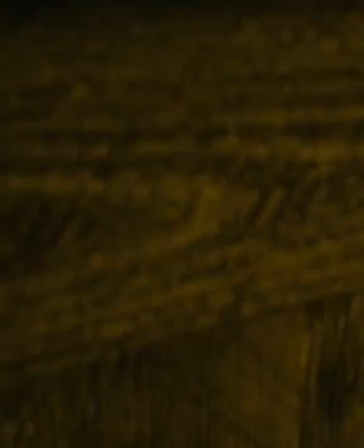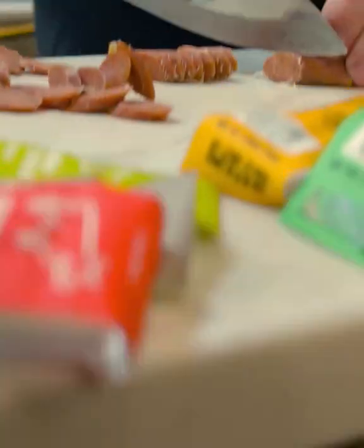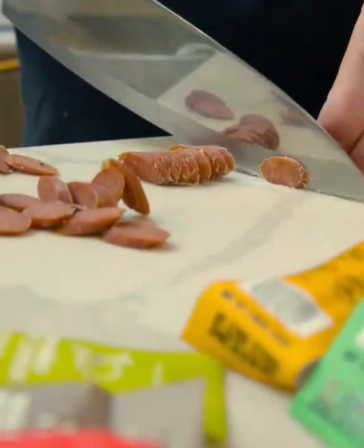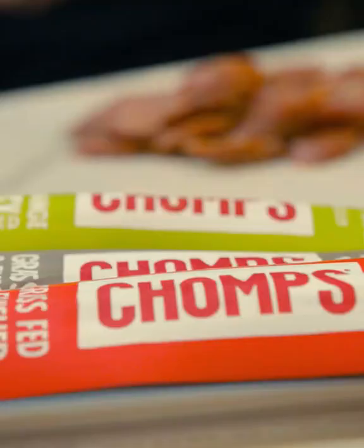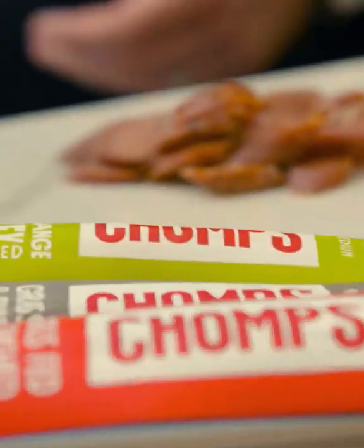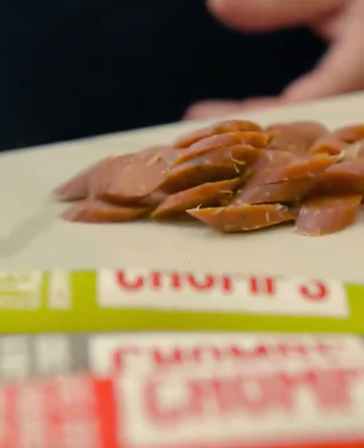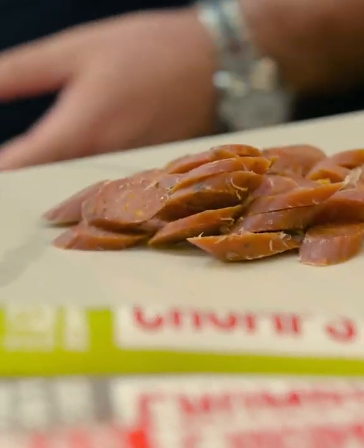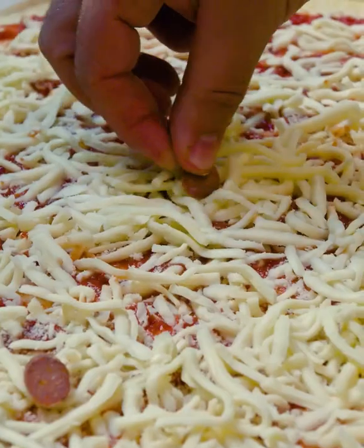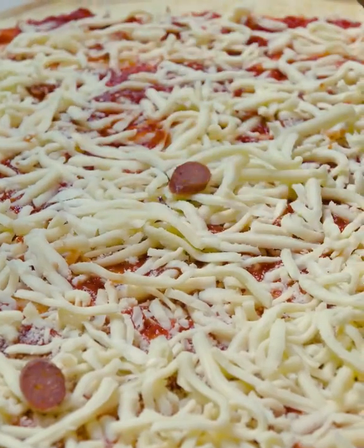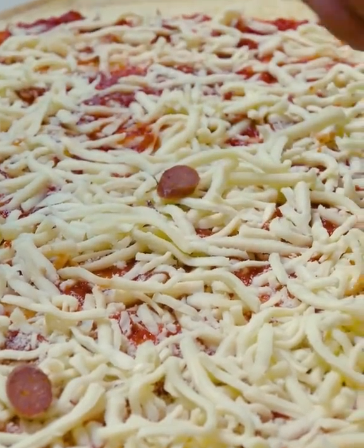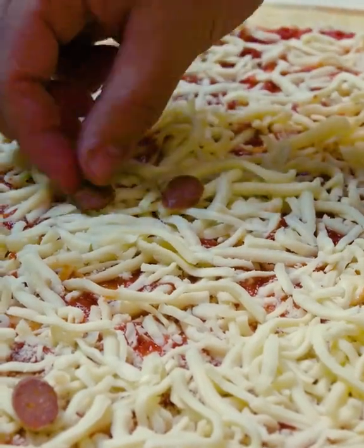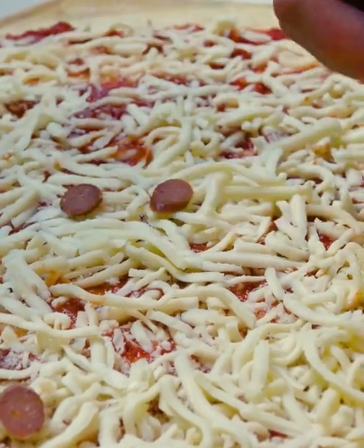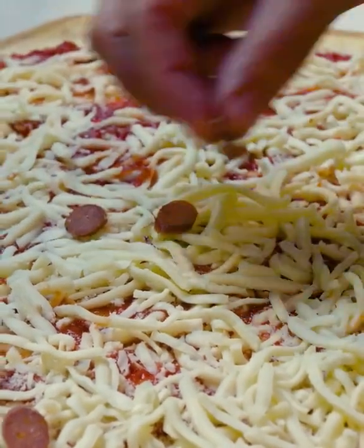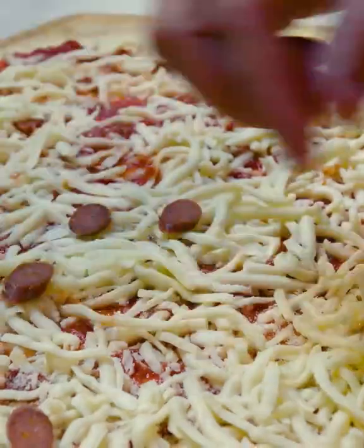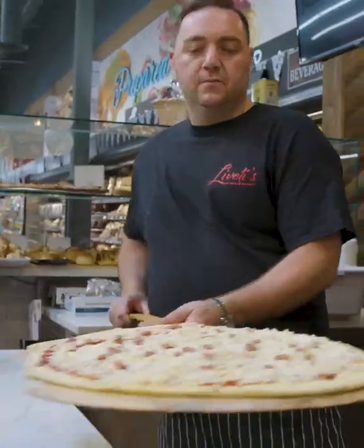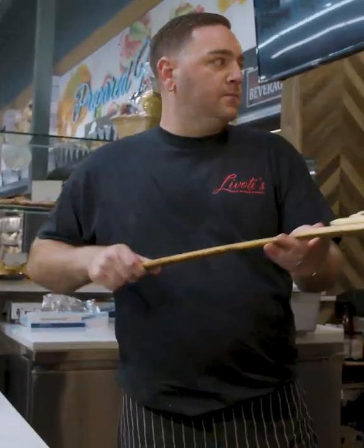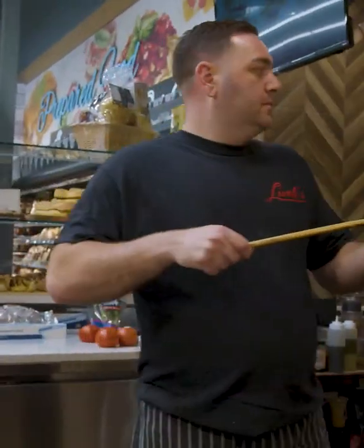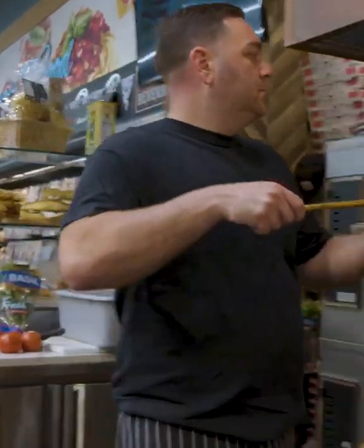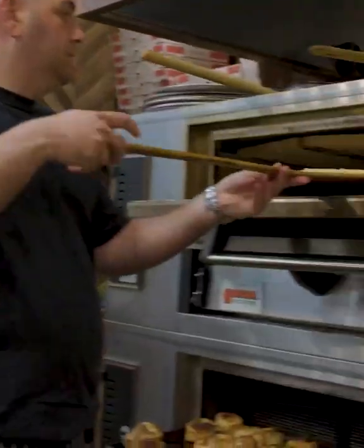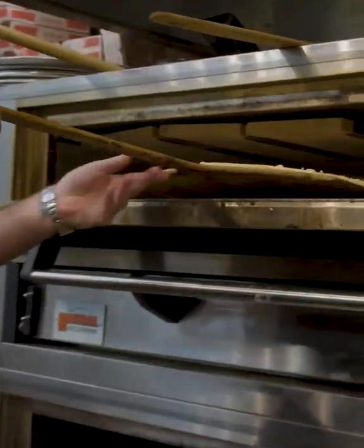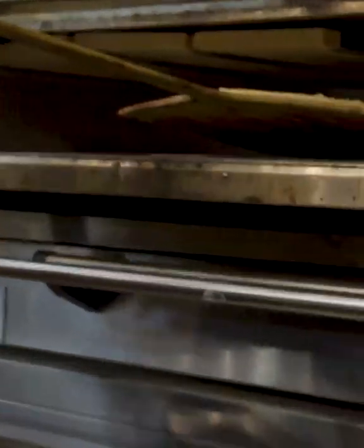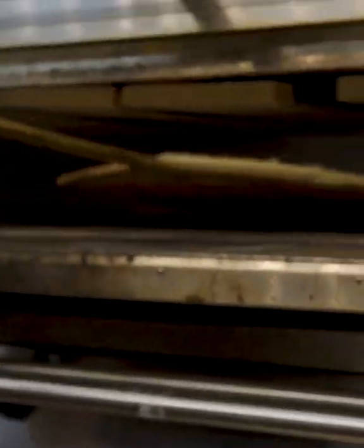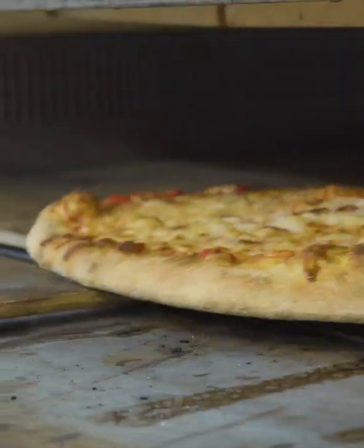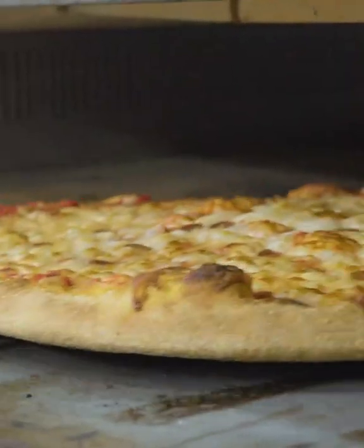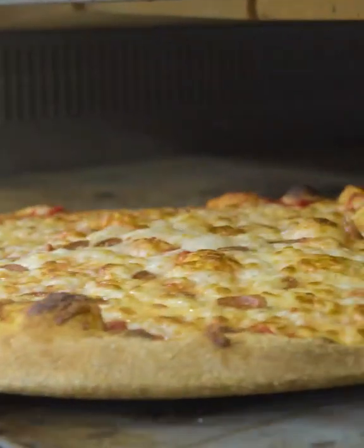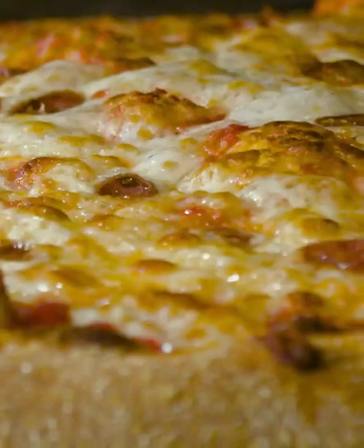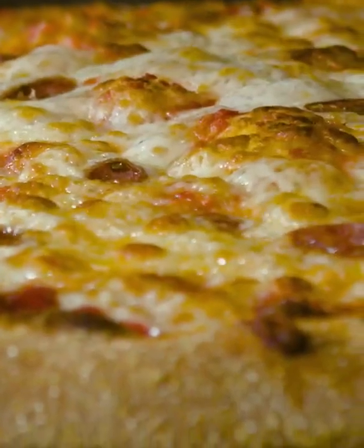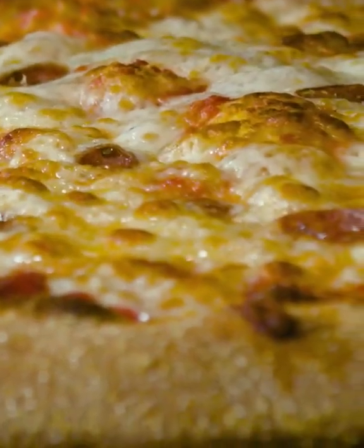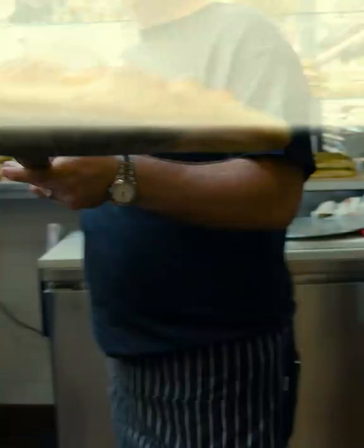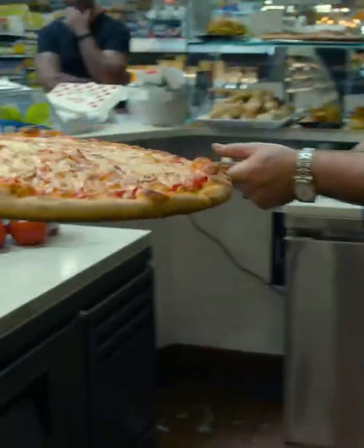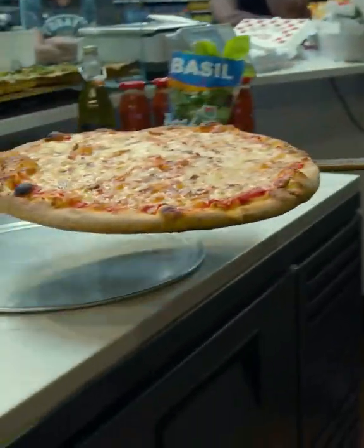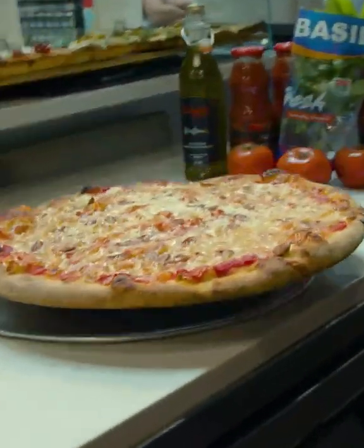We like to slice it on an angle — it tends to get a little crispier on the edges. The customers really like that. A little salty. Then we throw it in the oven. We like a nice, well-done pie here. That's what's up.